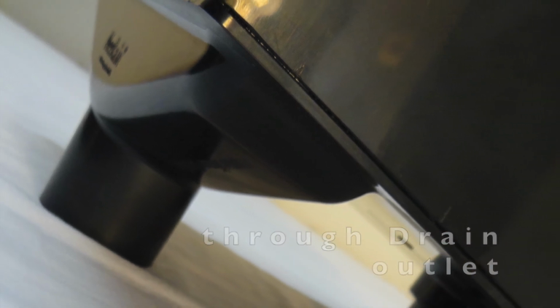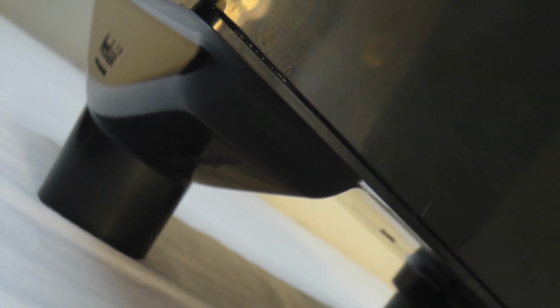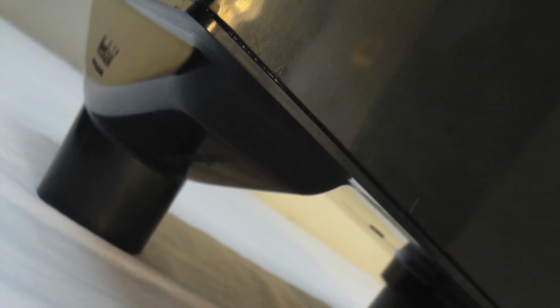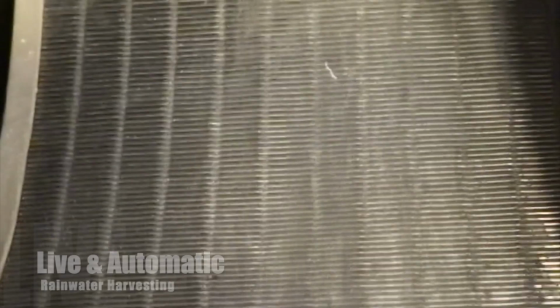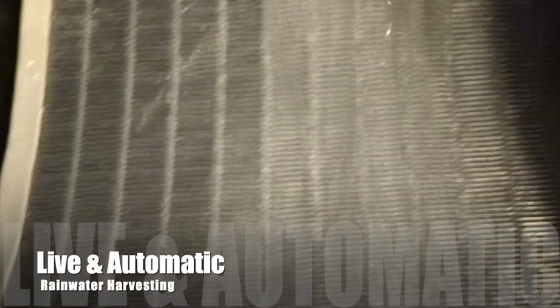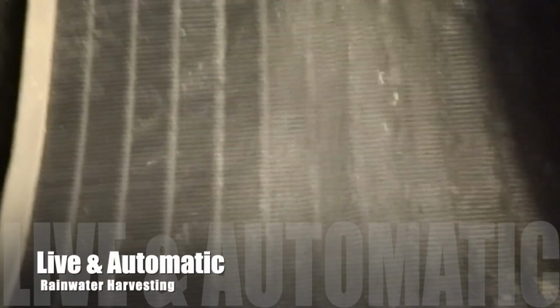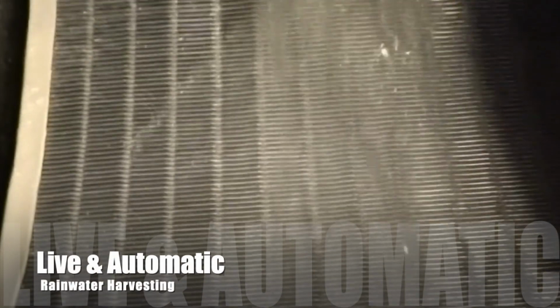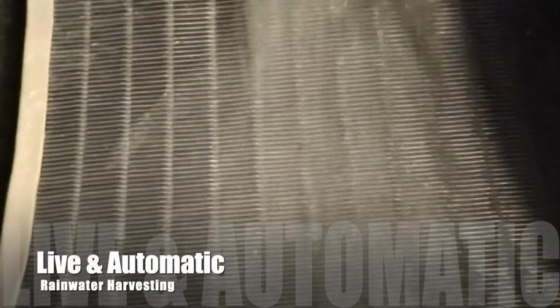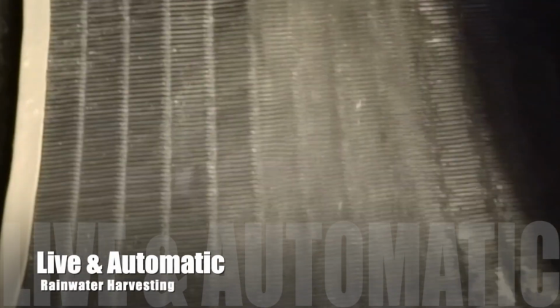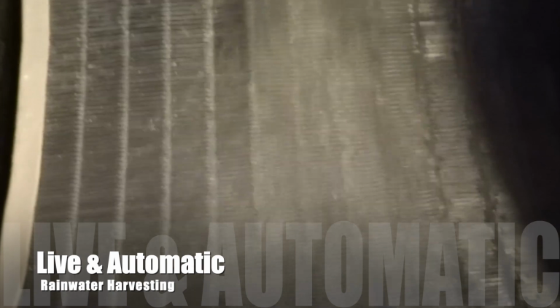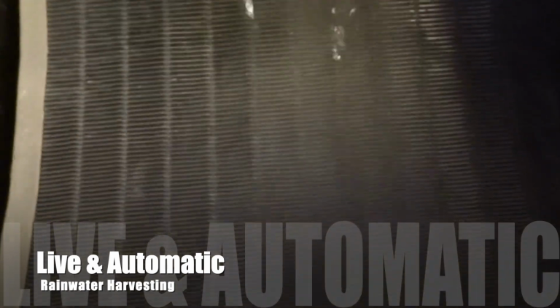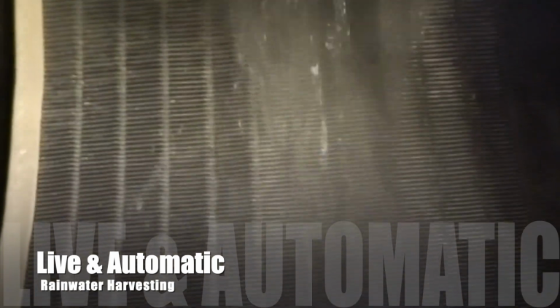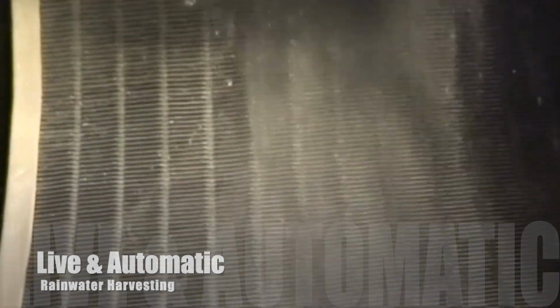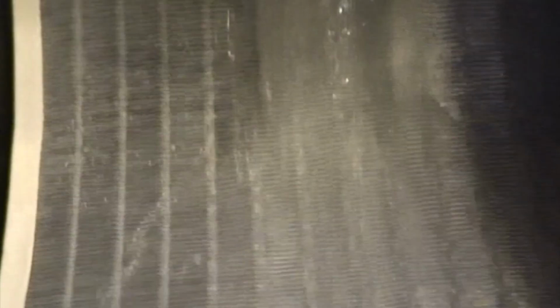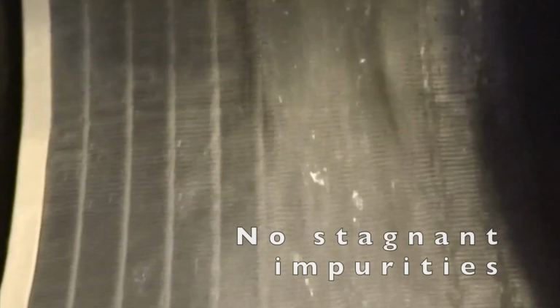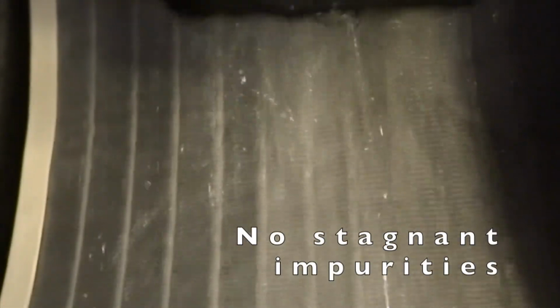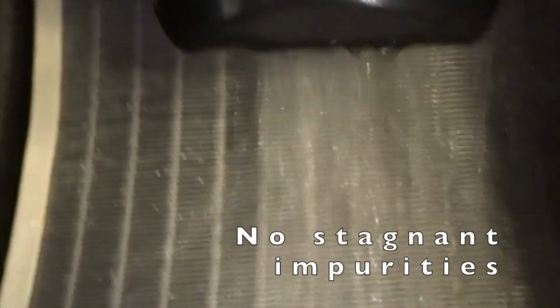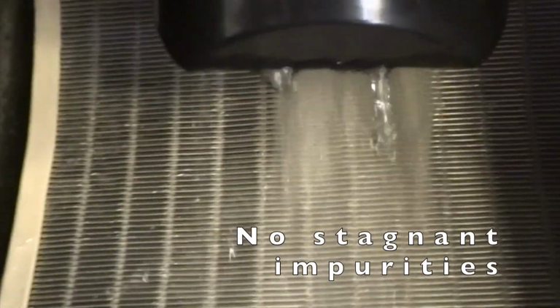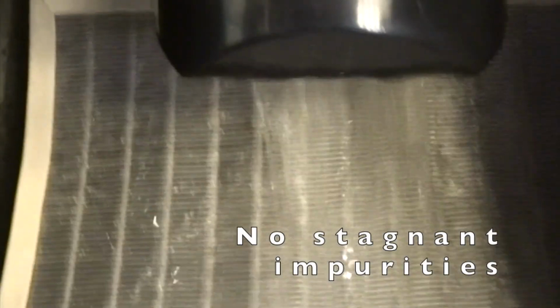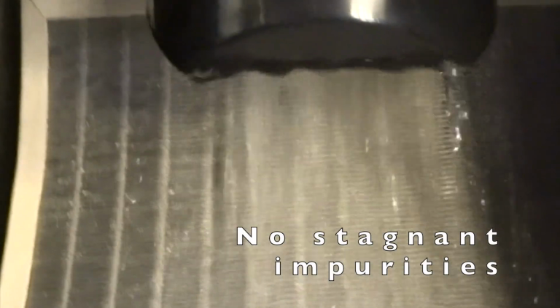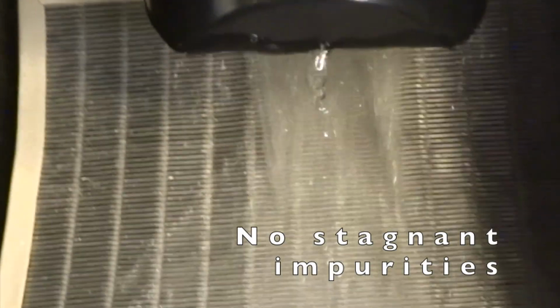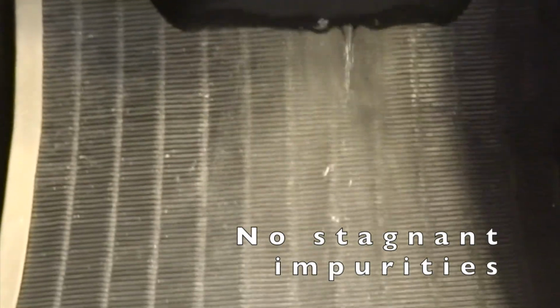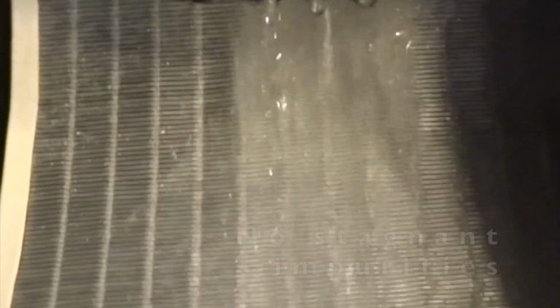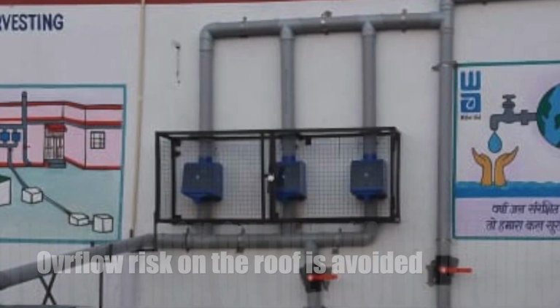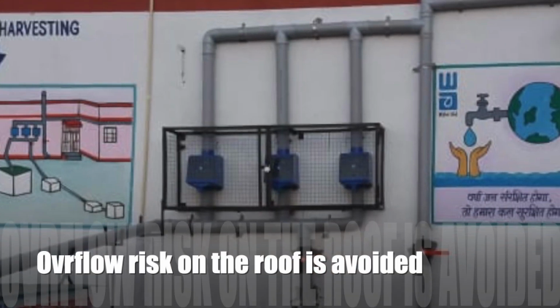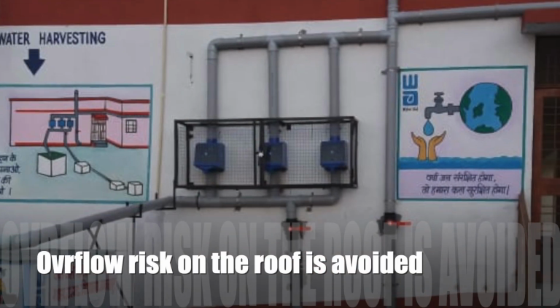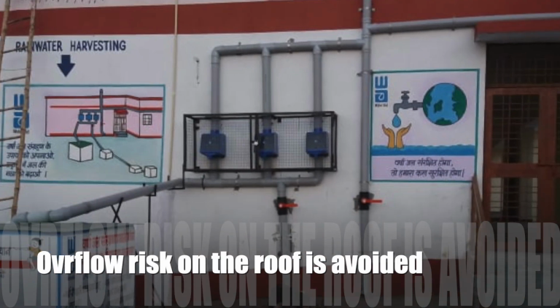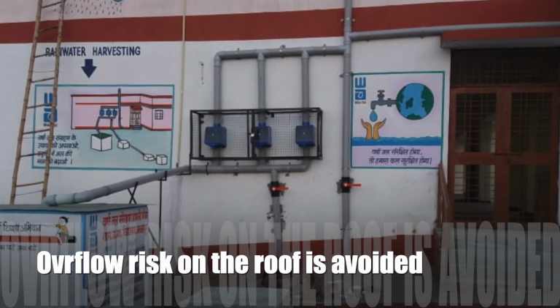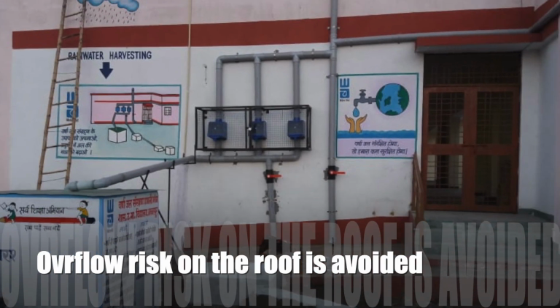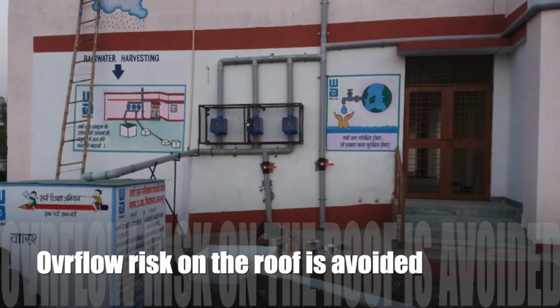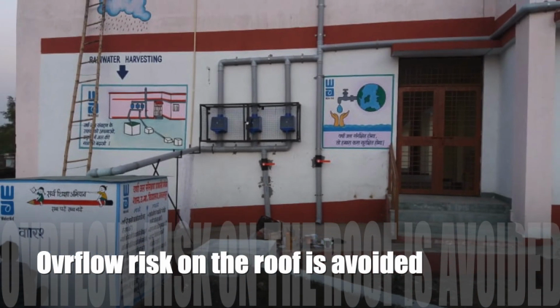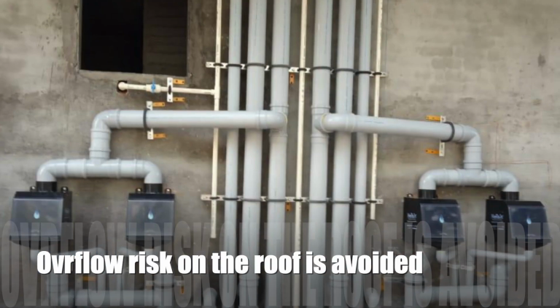NEER RAIN provides live and automatic rainwater harvesting and has no stagnant impurities. Due to this, the overflow risk on the roof is avoided.